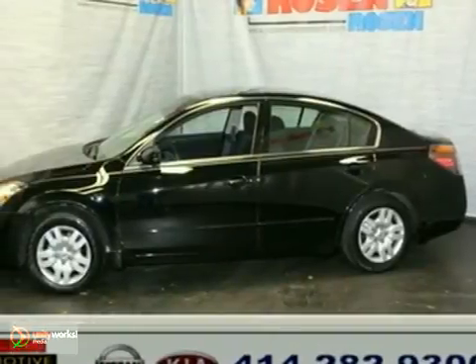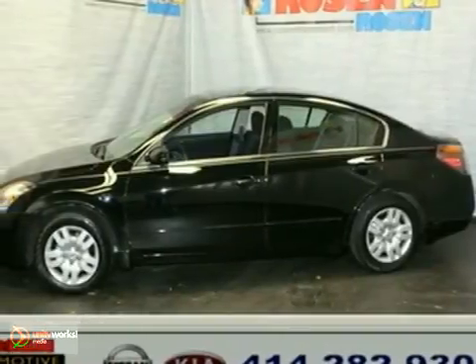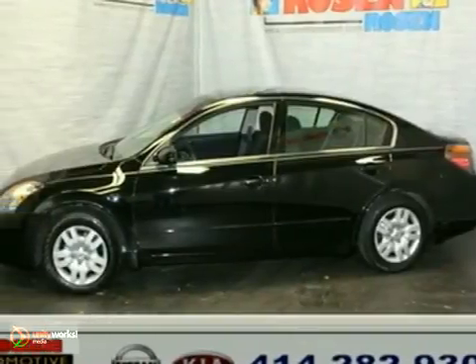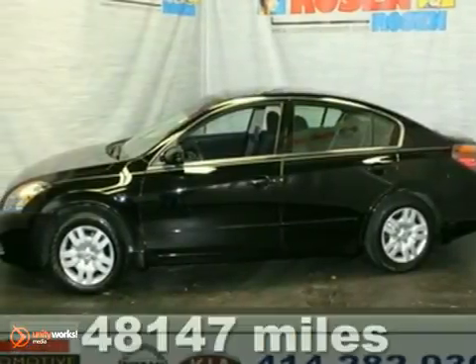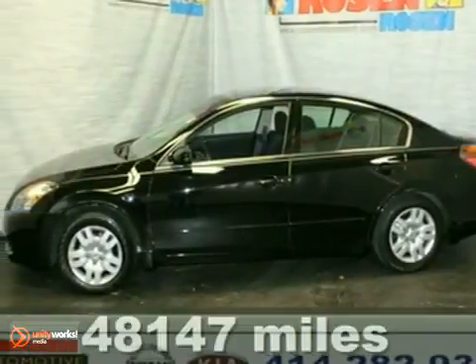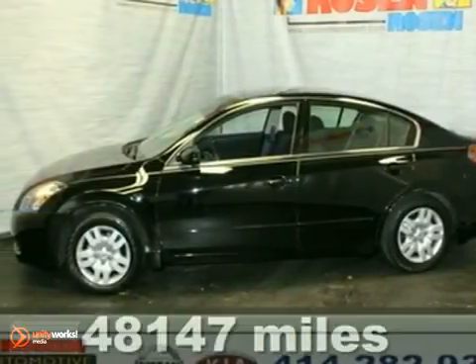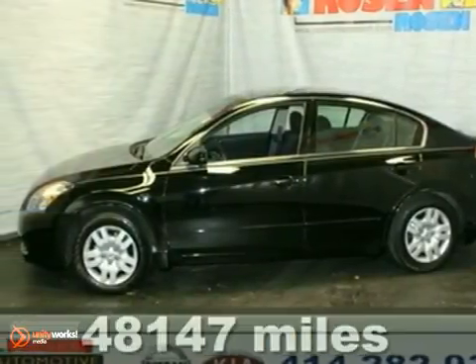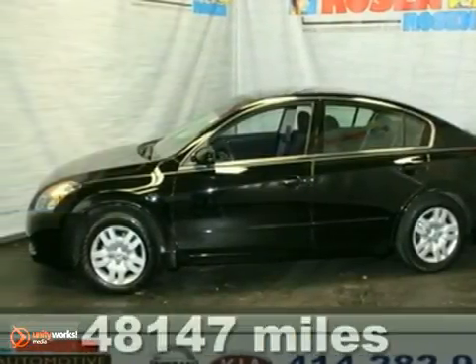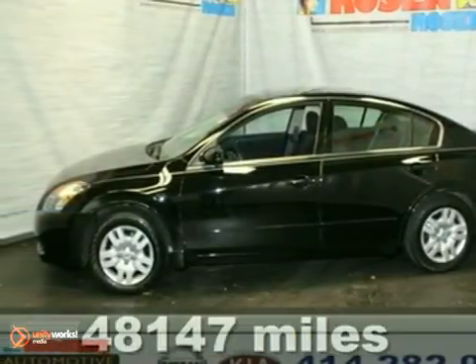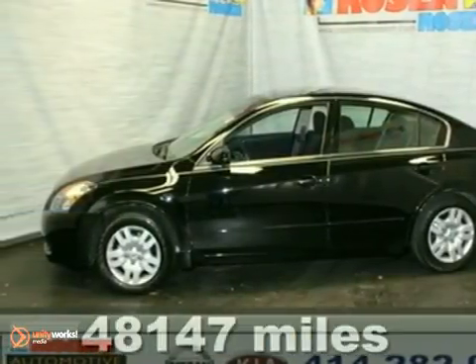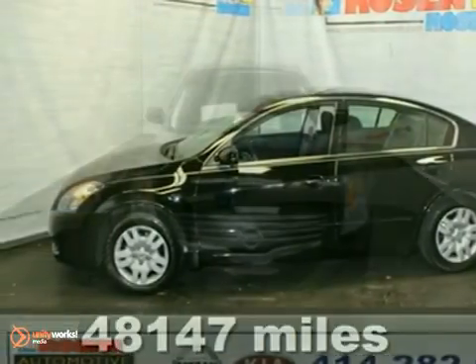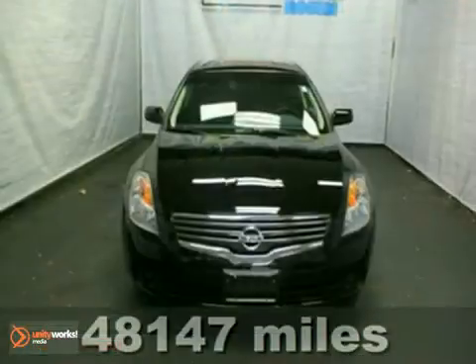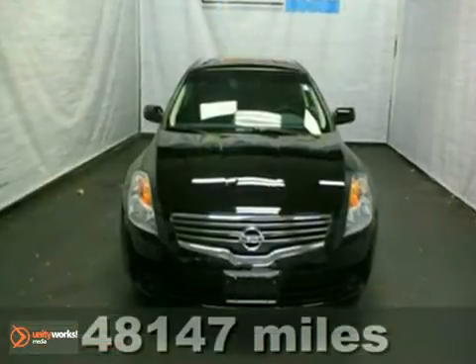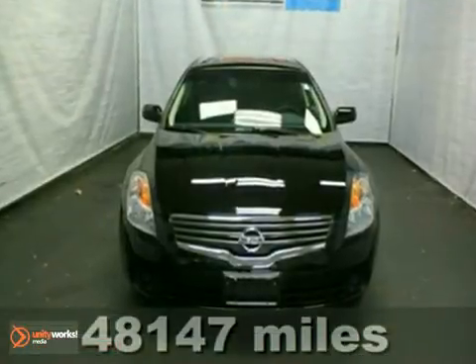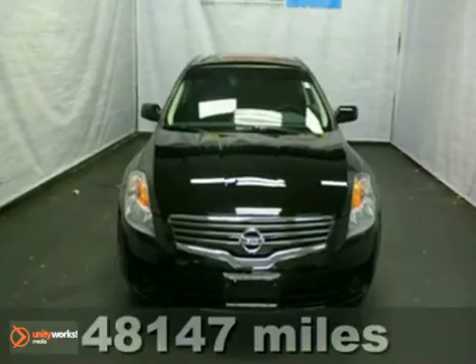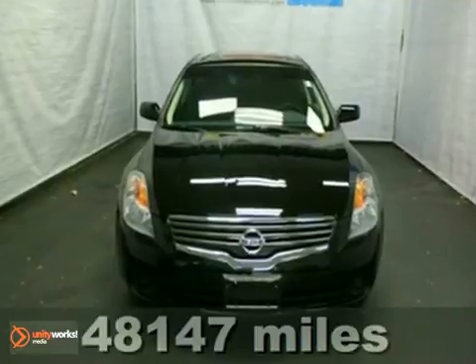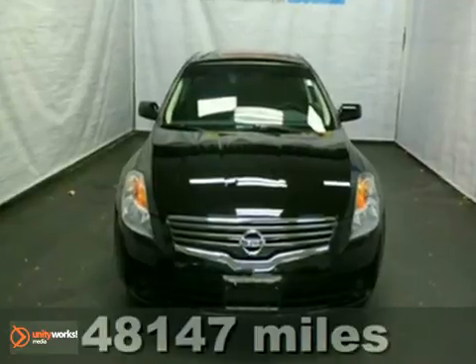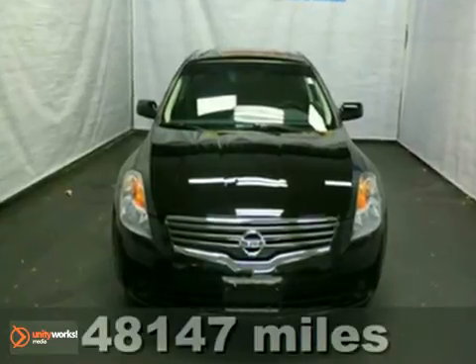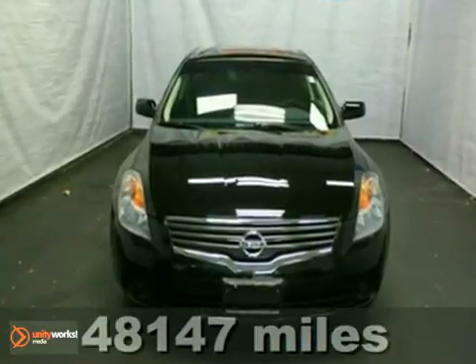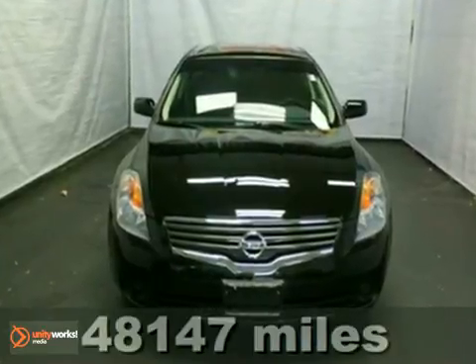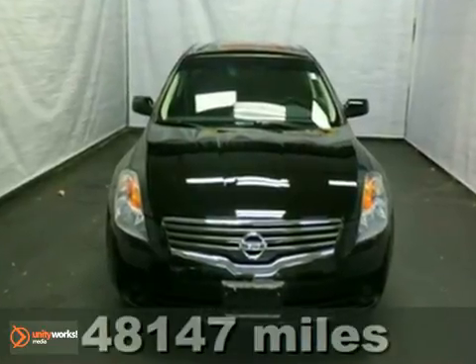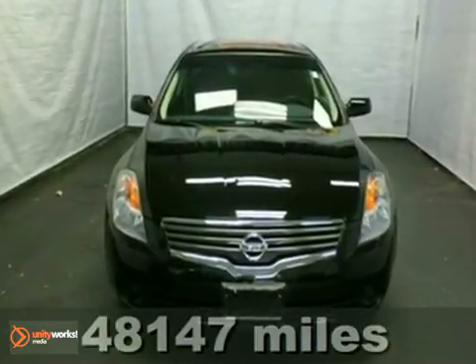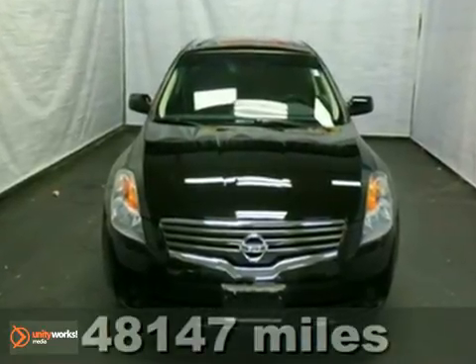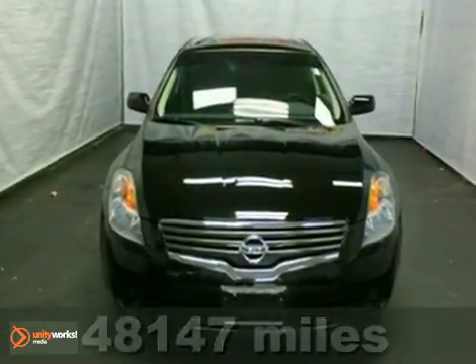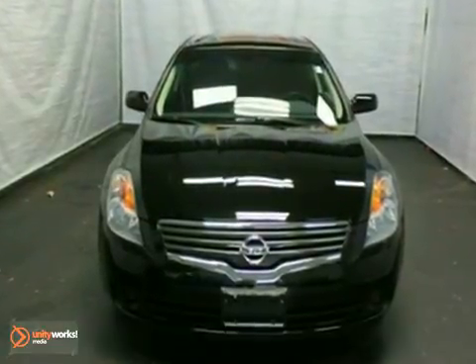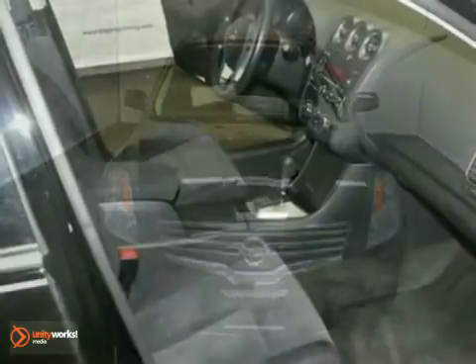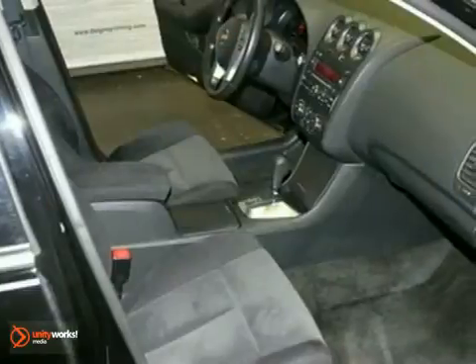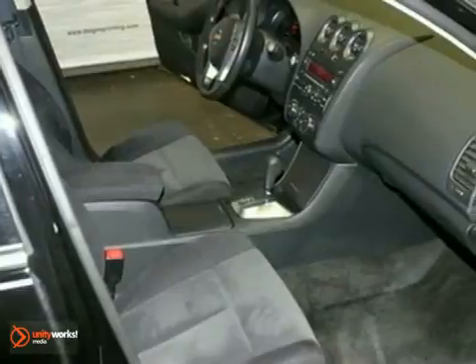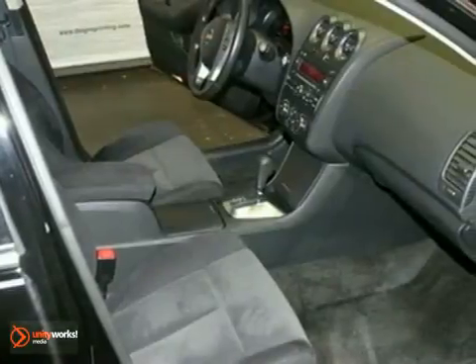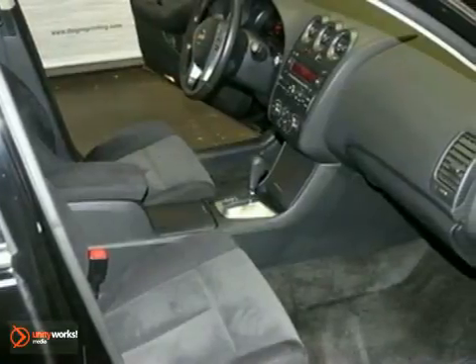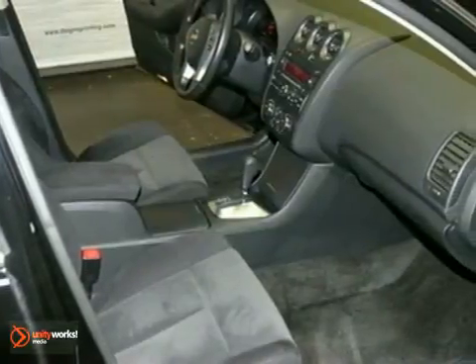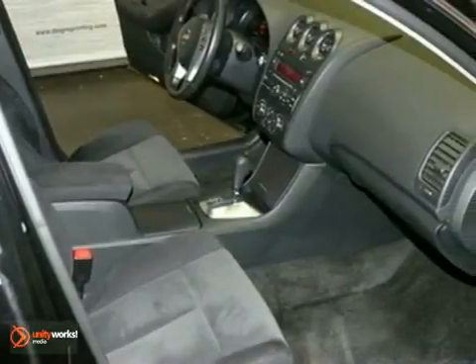Here's a 2009 Nissan Altima — made to drive, built to last. Here's the perfect car: sporty, family-friendly, roomy and safe.